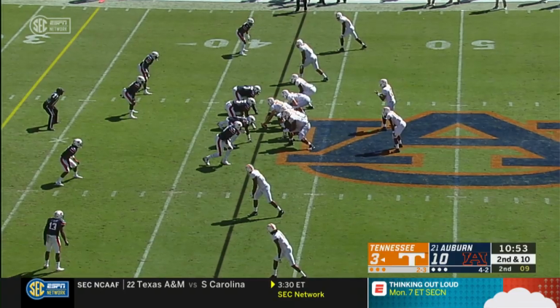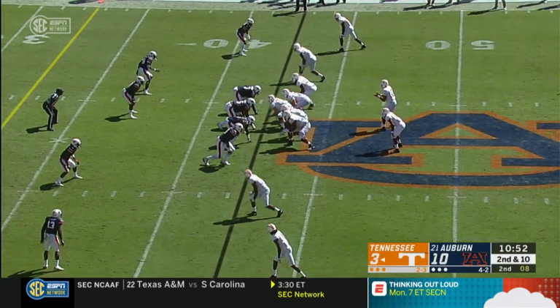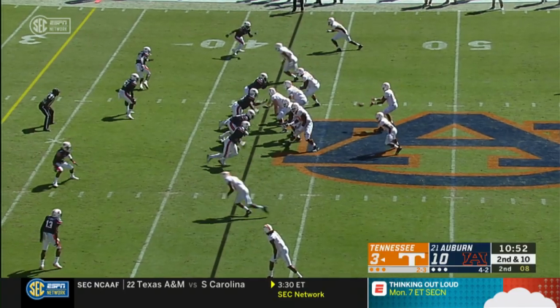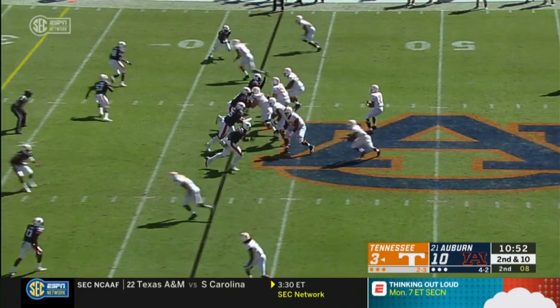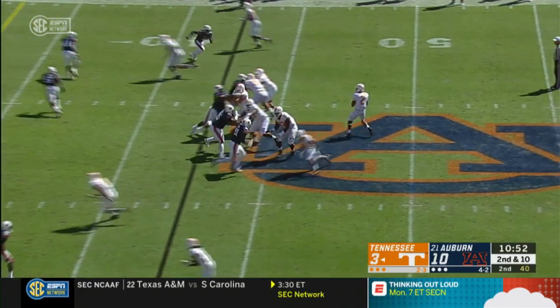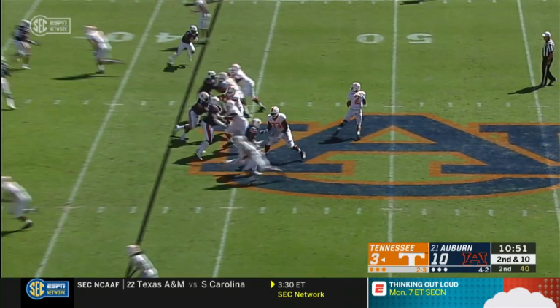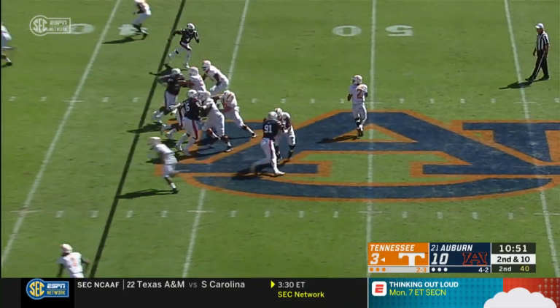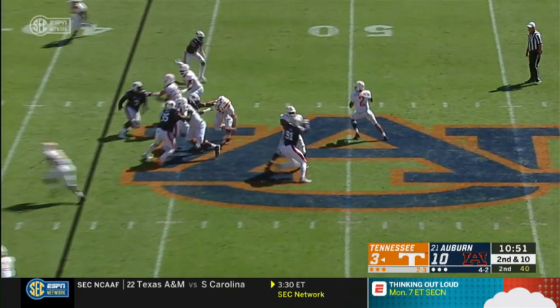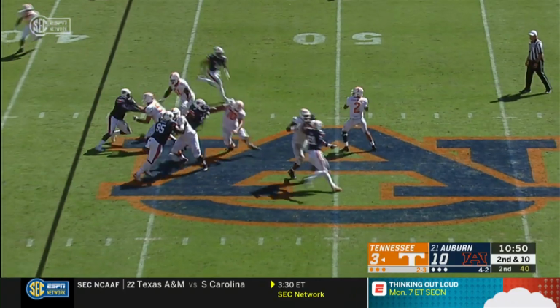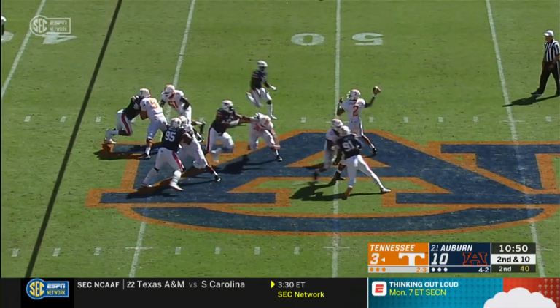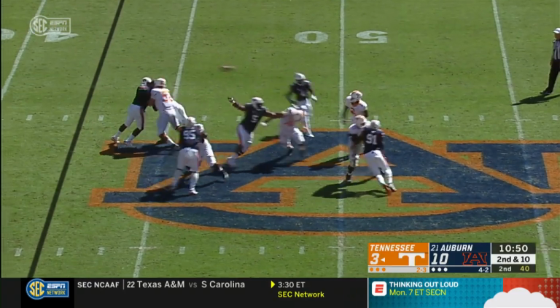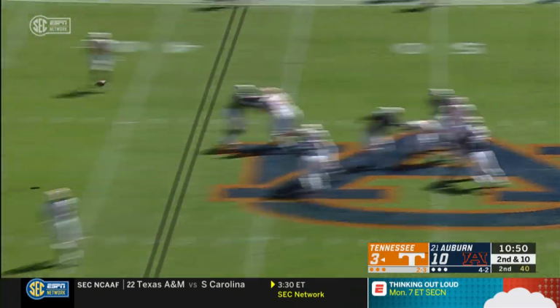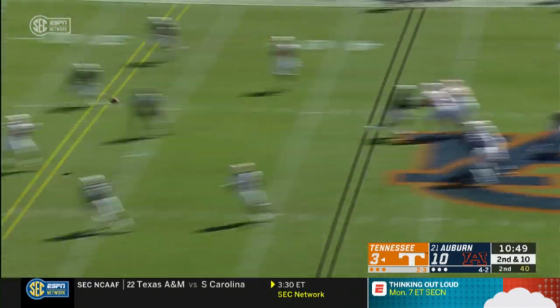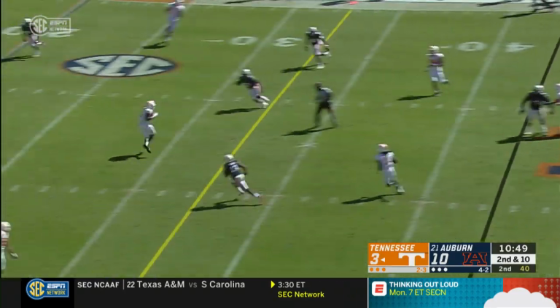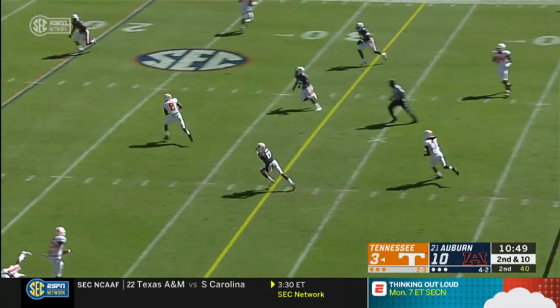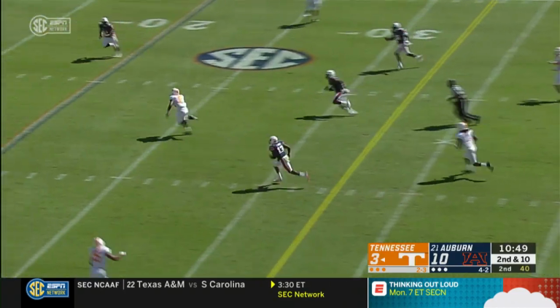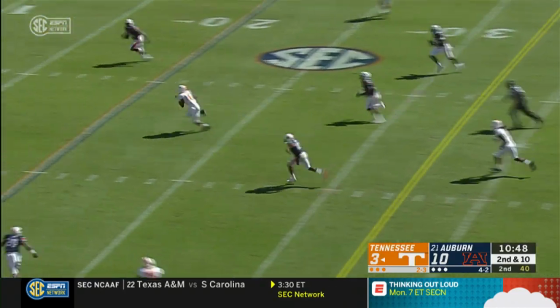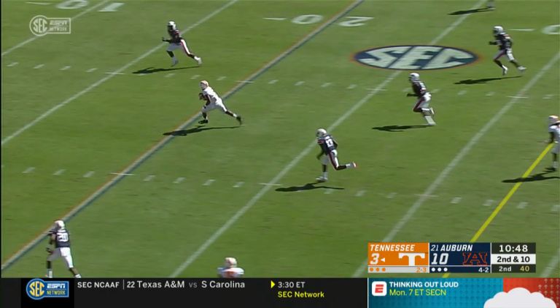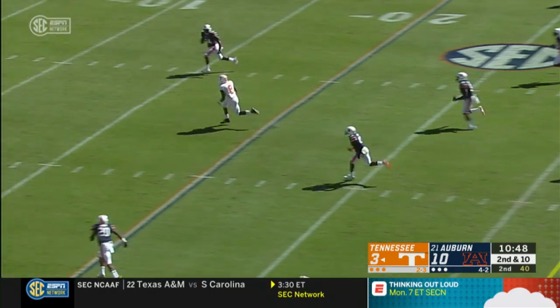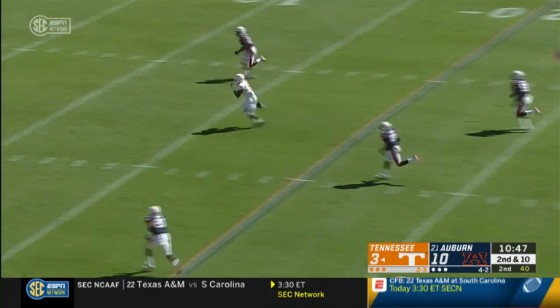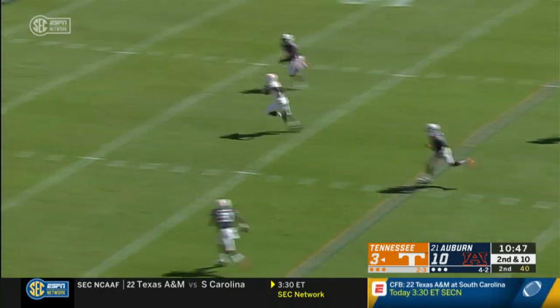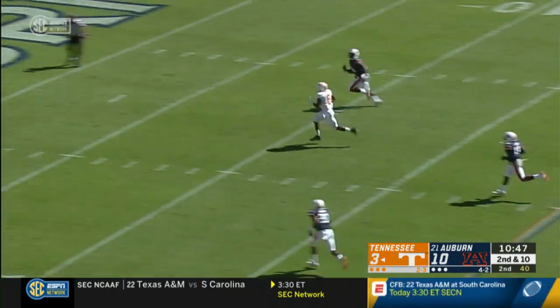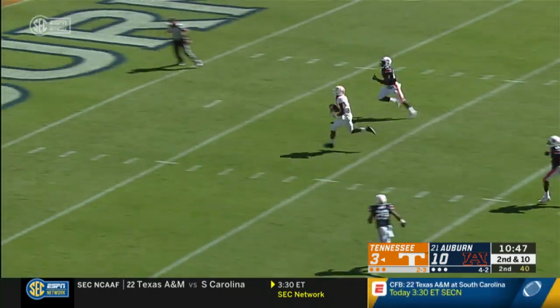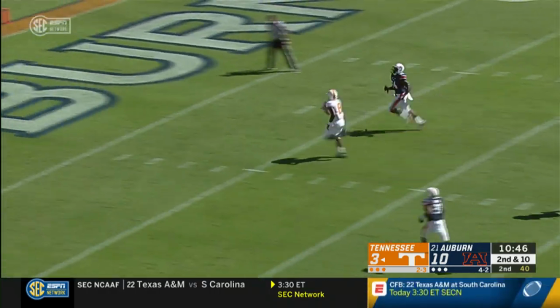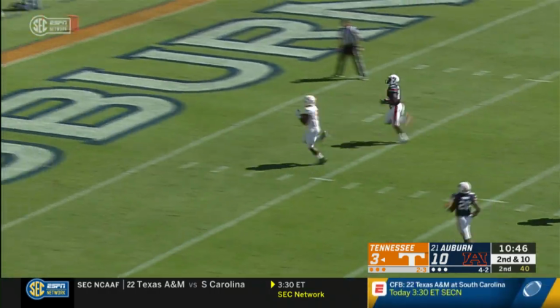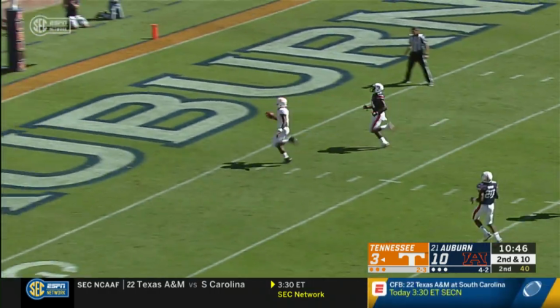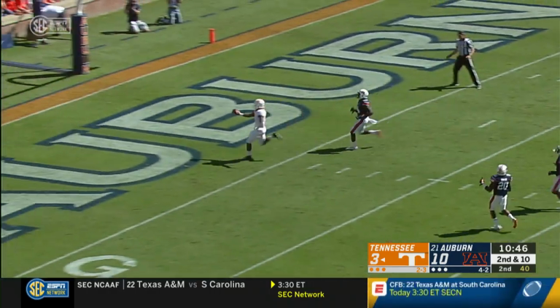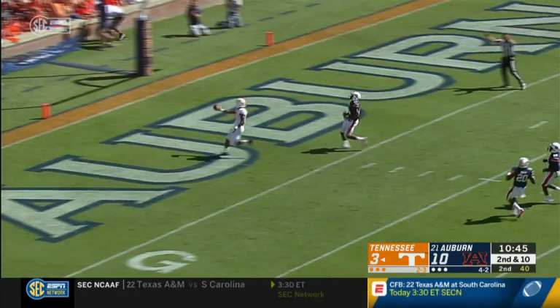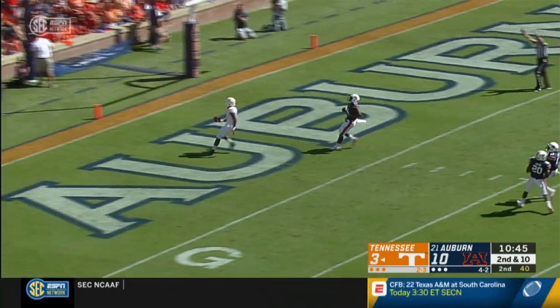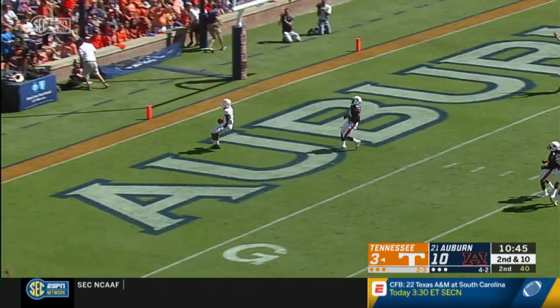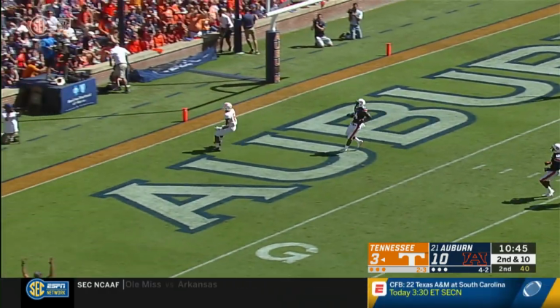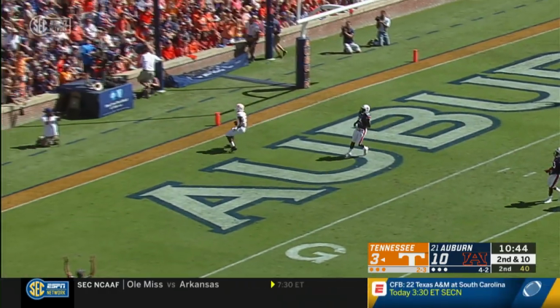Garantano gets the snap and drops, looks, fires over the middle. Wide open, down to the 20, to the 10, all the way. Tennessee touchdown to Ty Chandler.